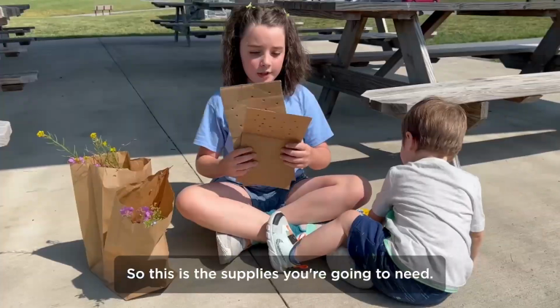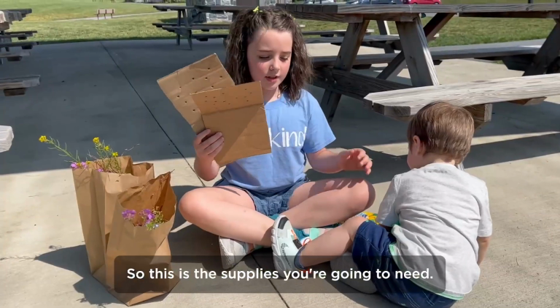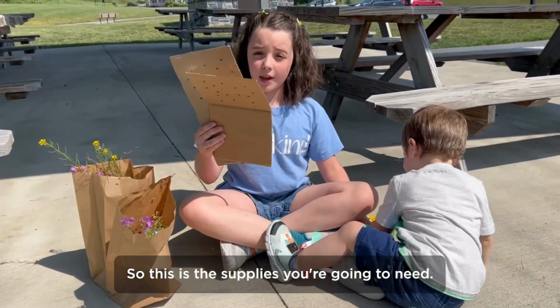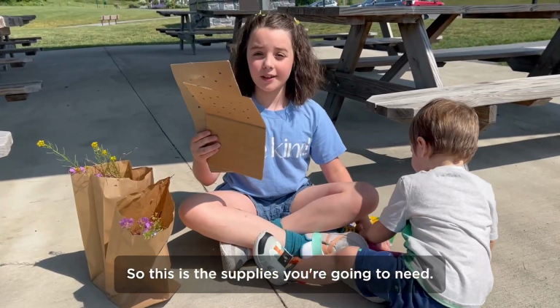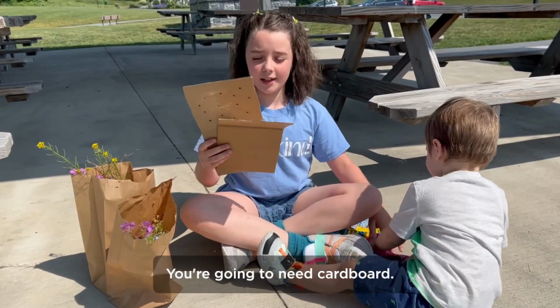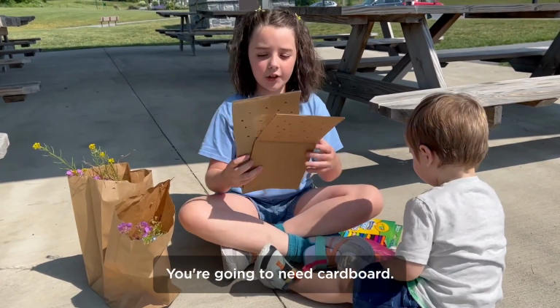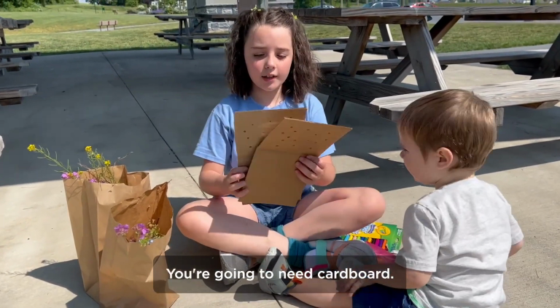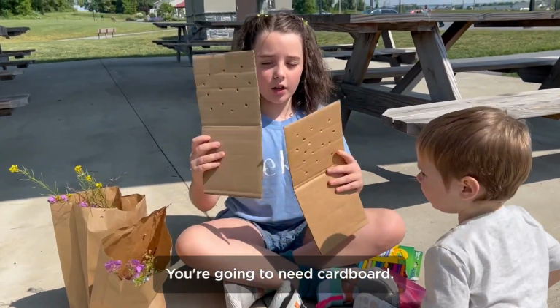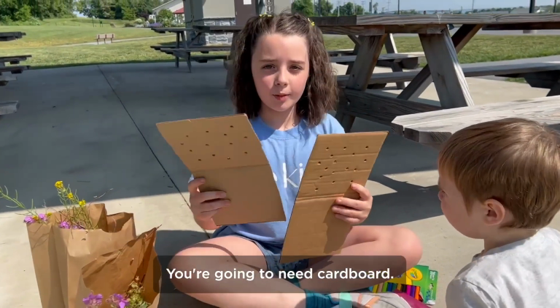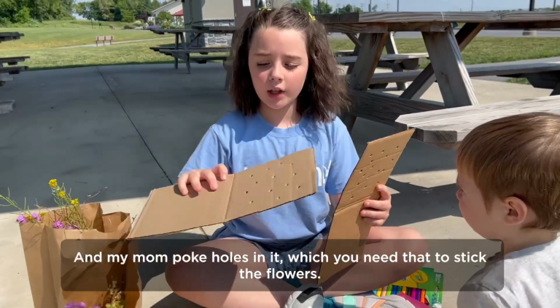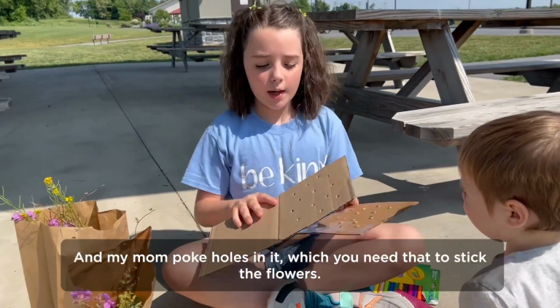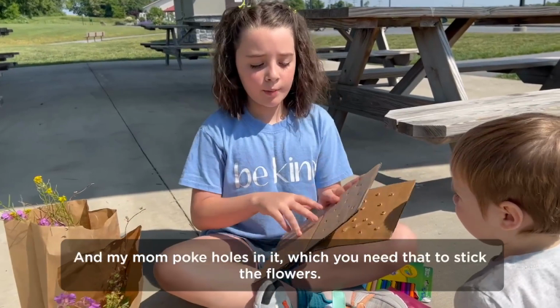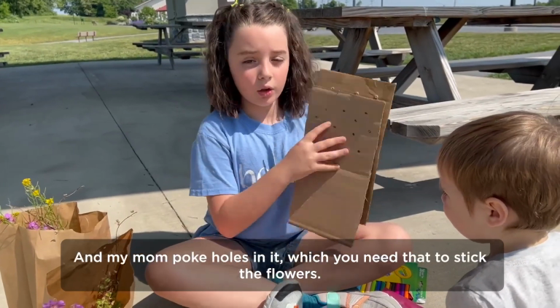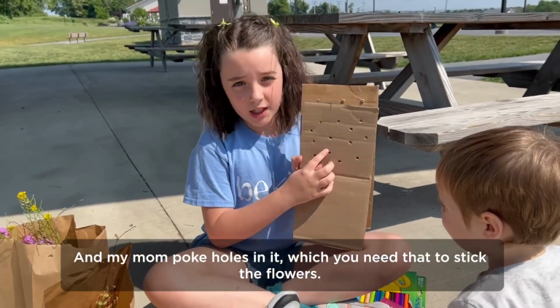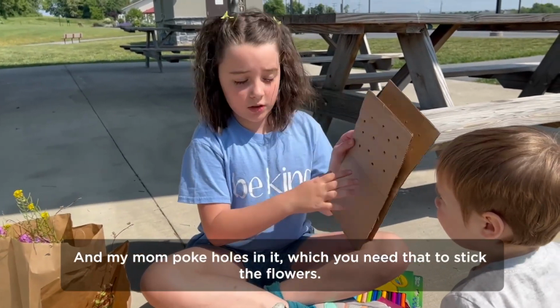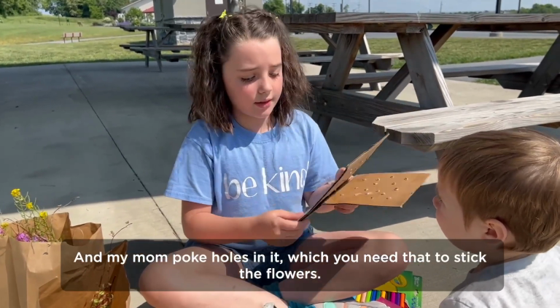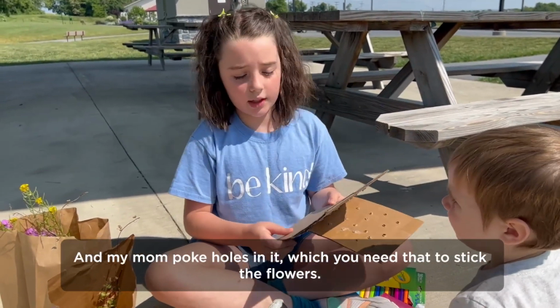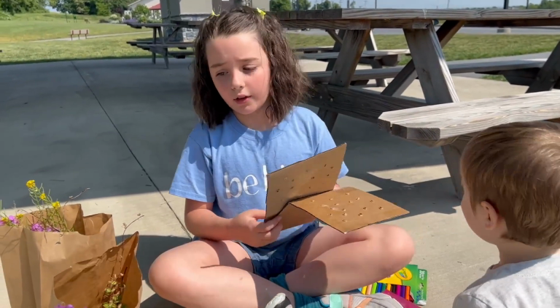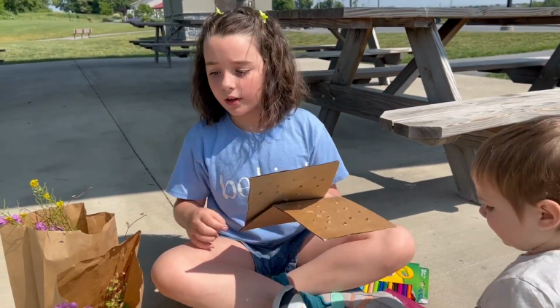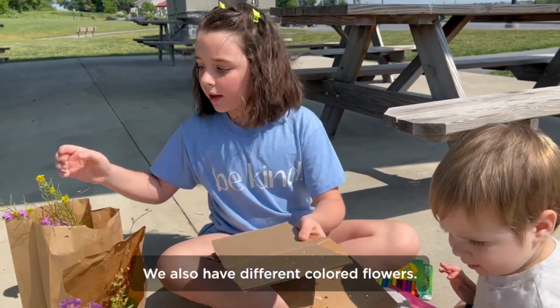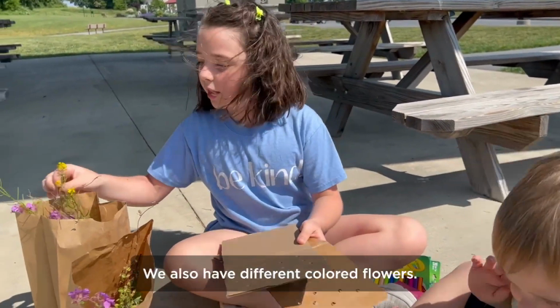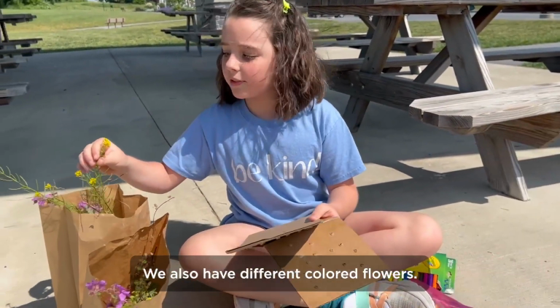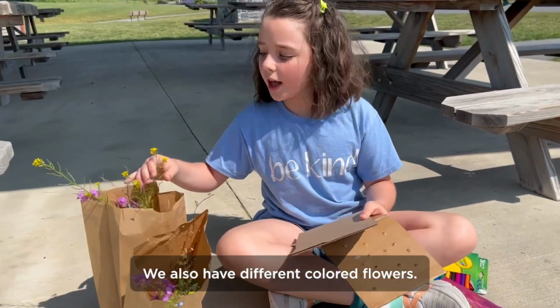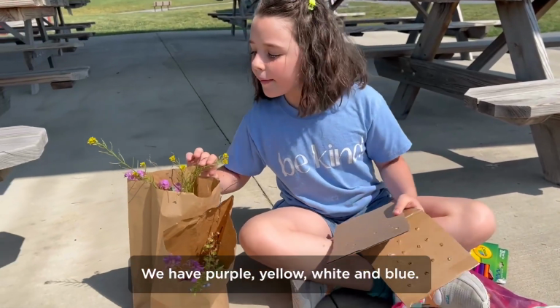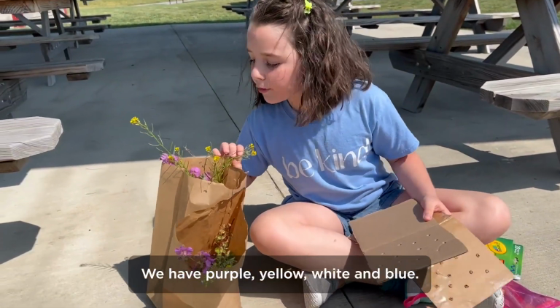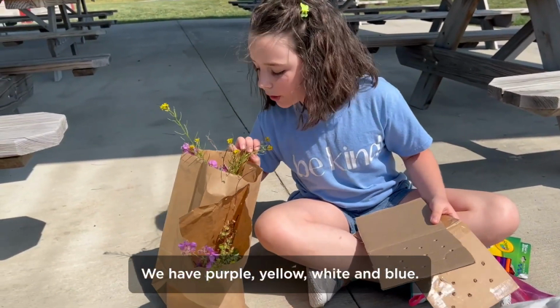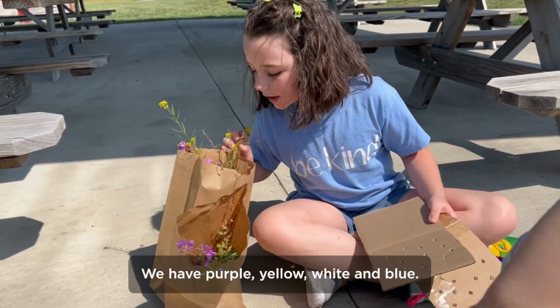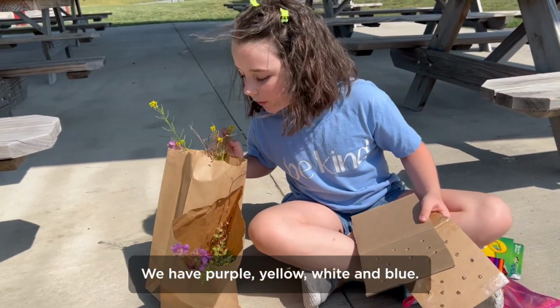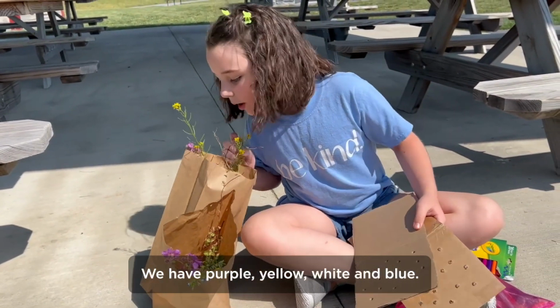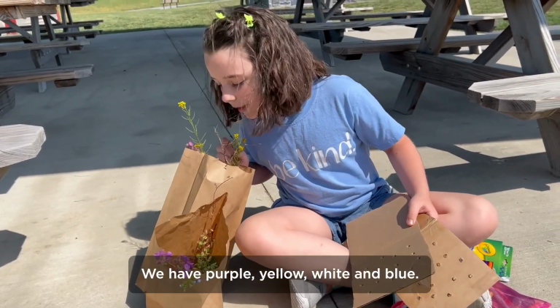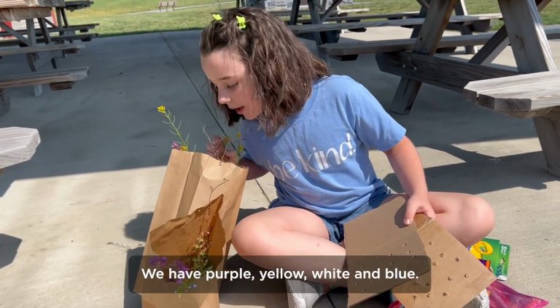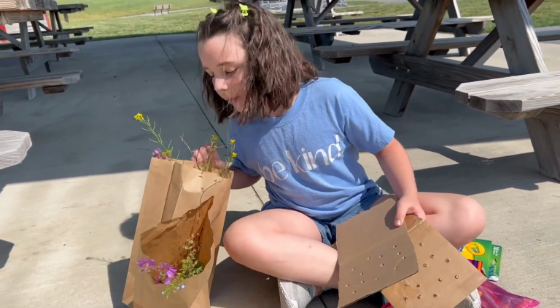So these are the supplies you're going to need. You're going to need cardboard, and my mom poked holes in it, which you need to stick the flowers. We also have different colored flowers — we have purple, yellow, white, and blue.